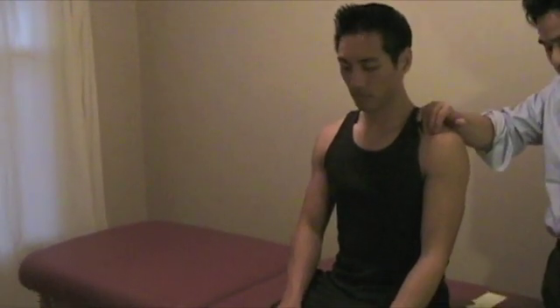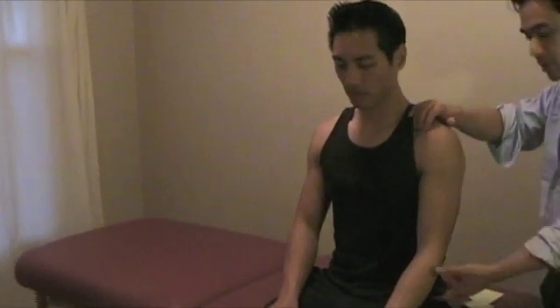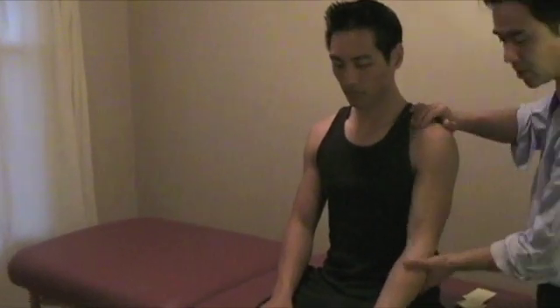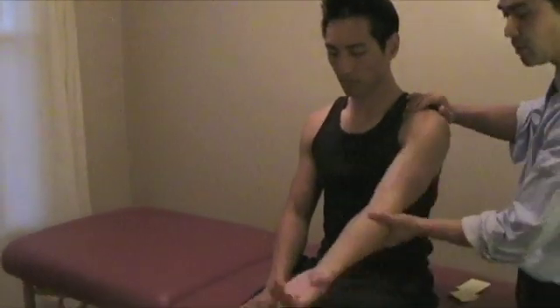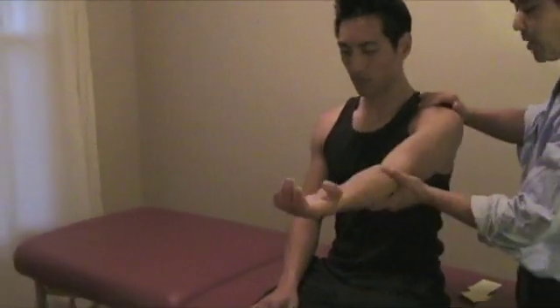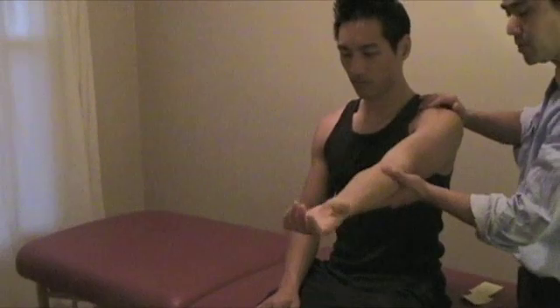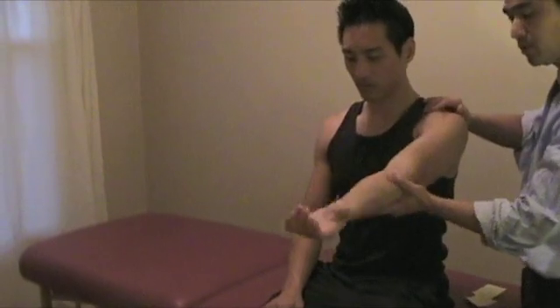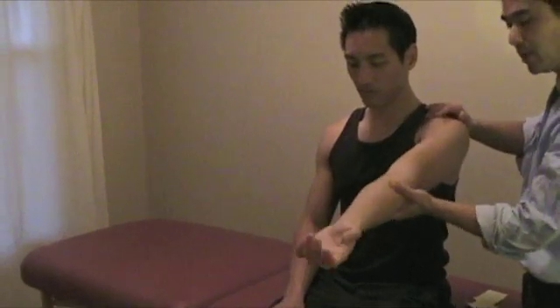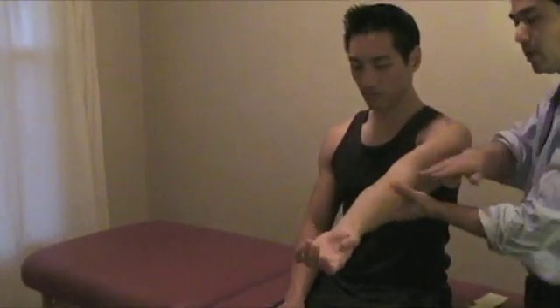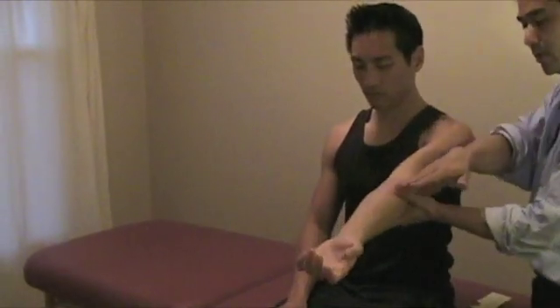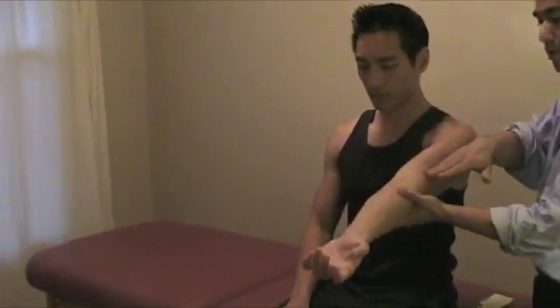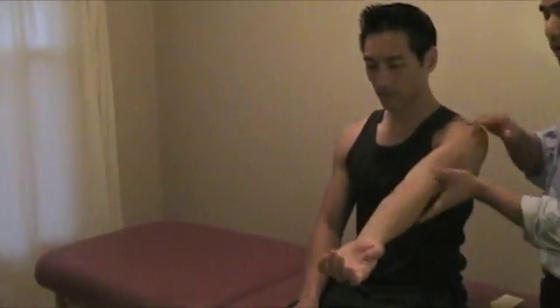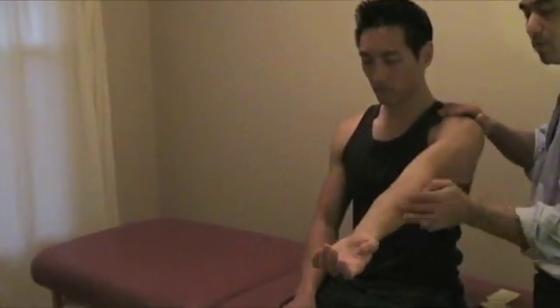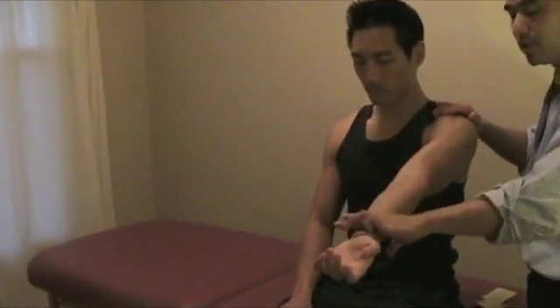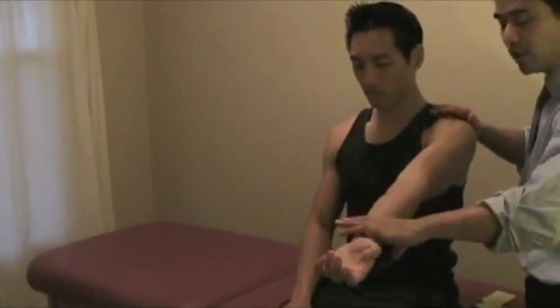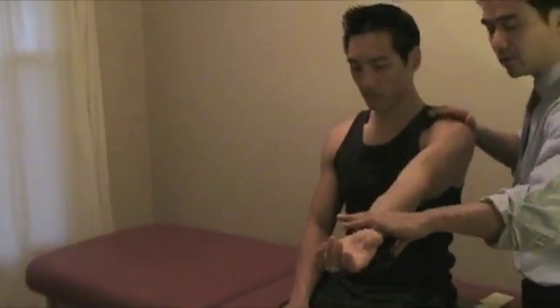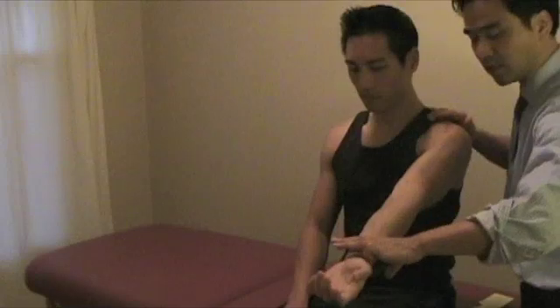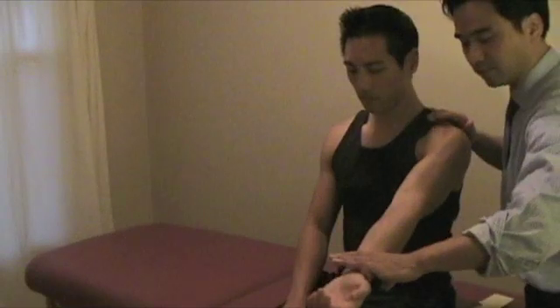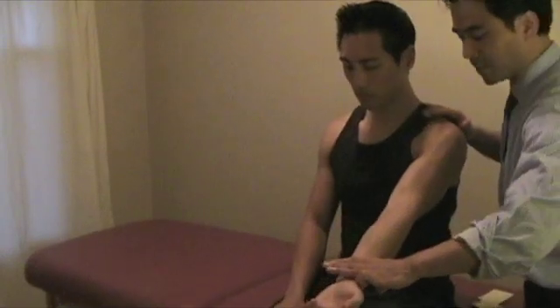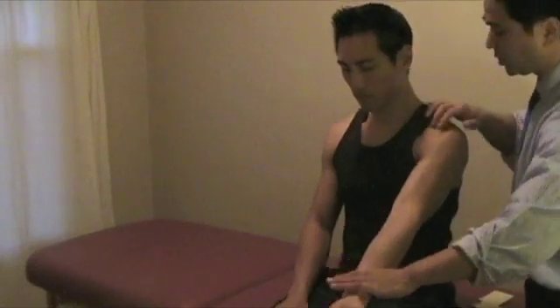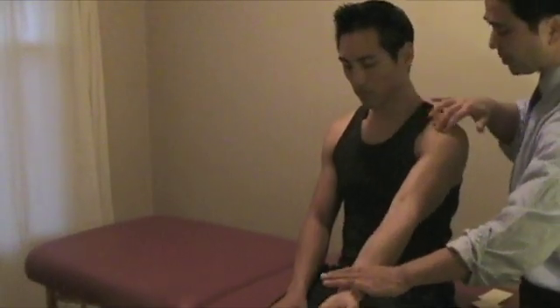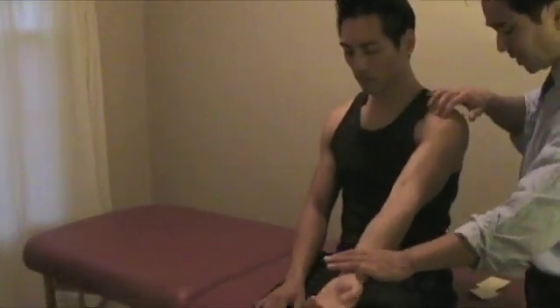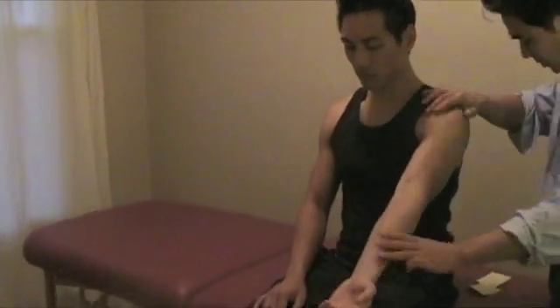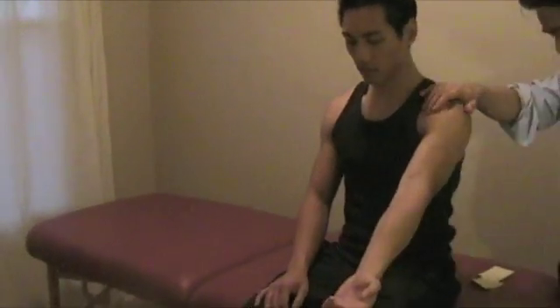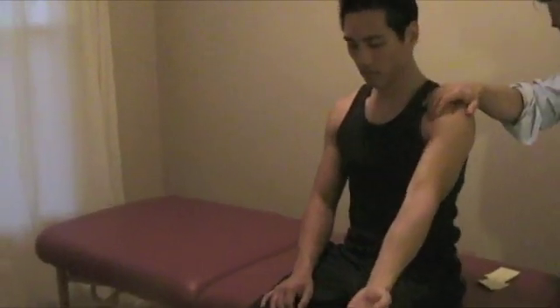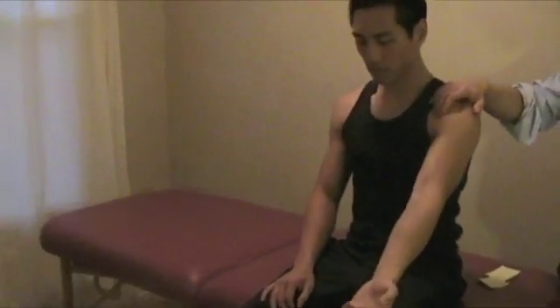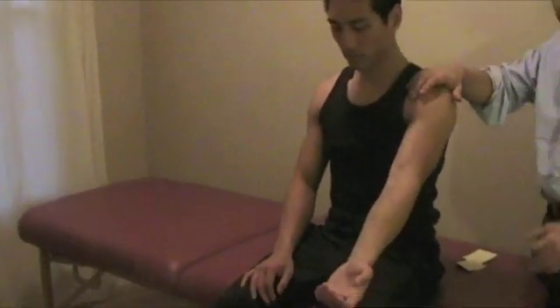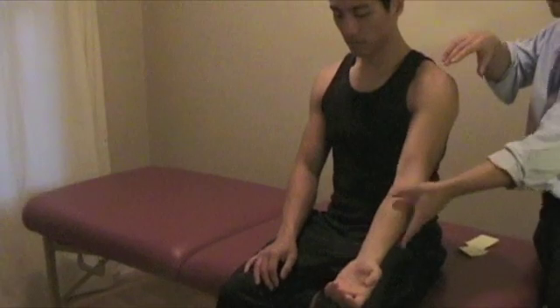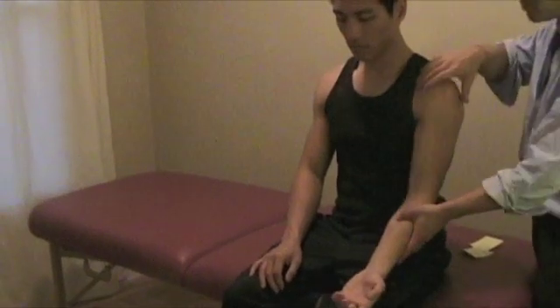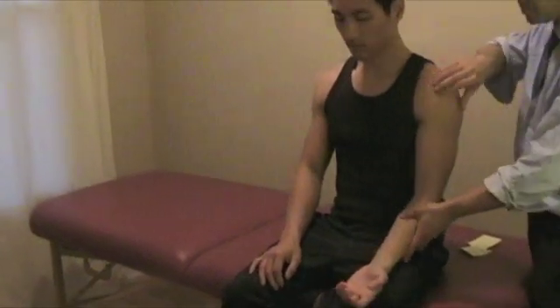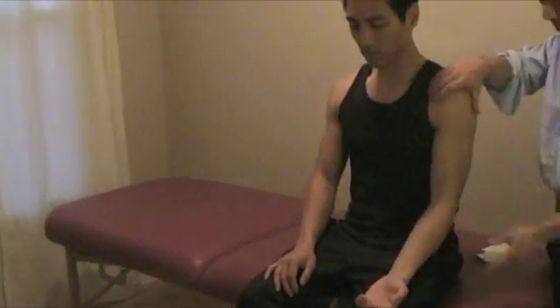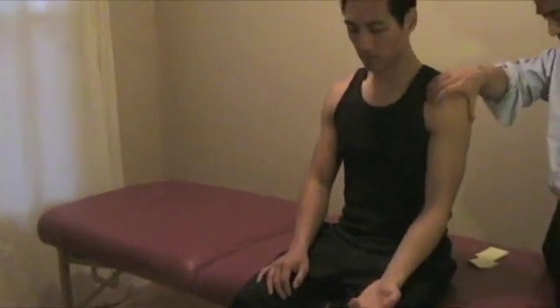The Speed test is a muscle test for the bicep. Bring it up — a lot of times it's better to have the elbow extended and then just resist. You're checking for the bicep right there. This will be positive for bicep tendinitis.